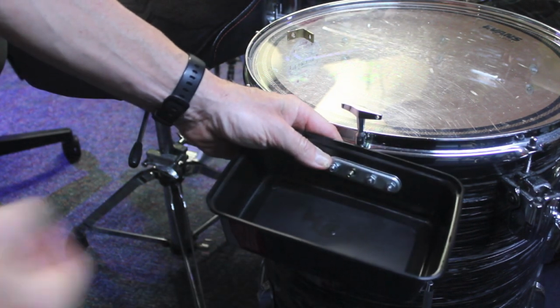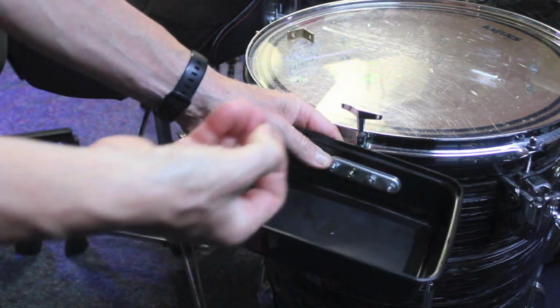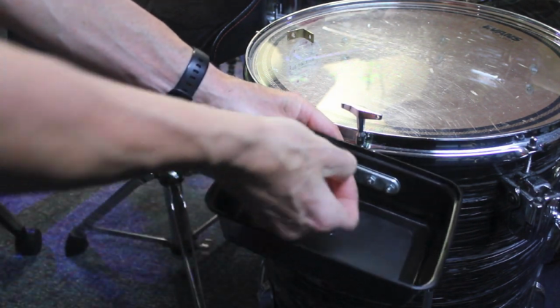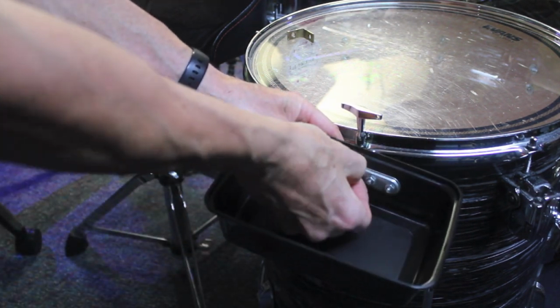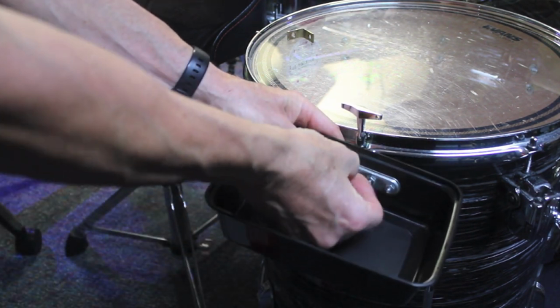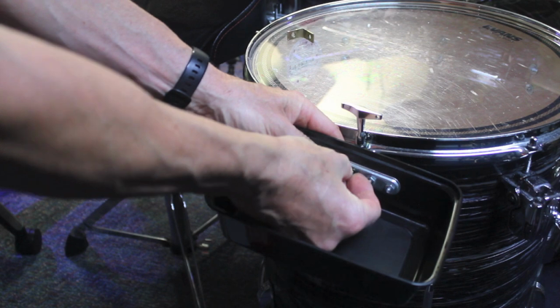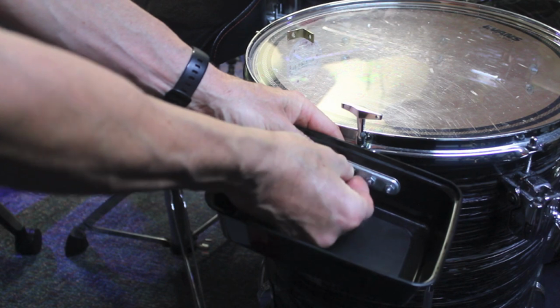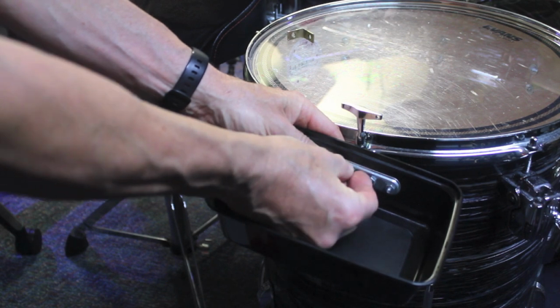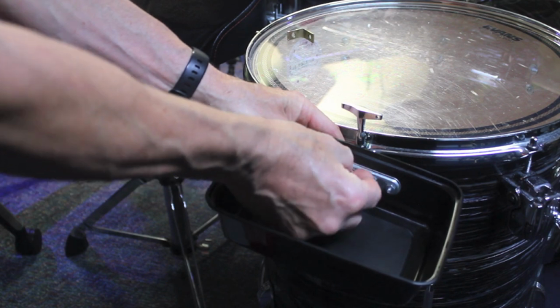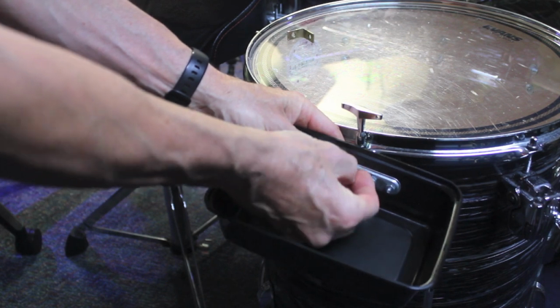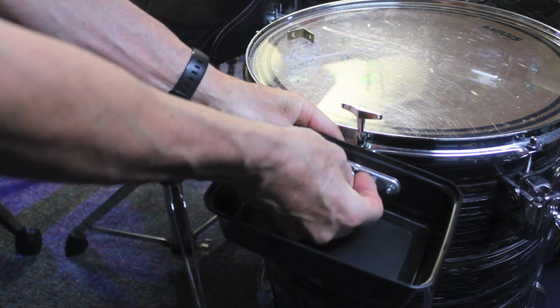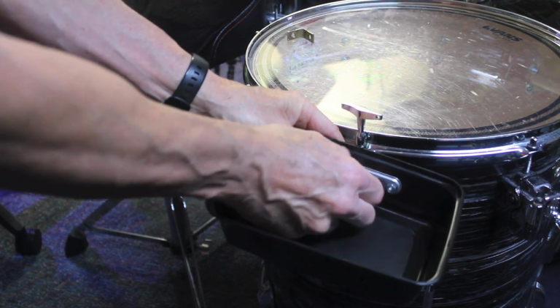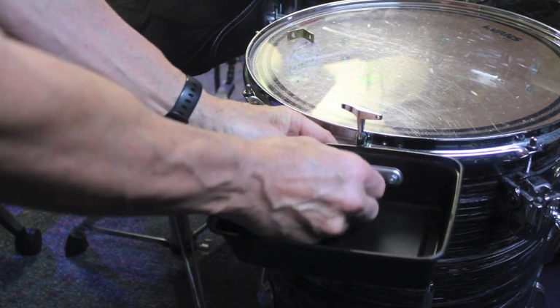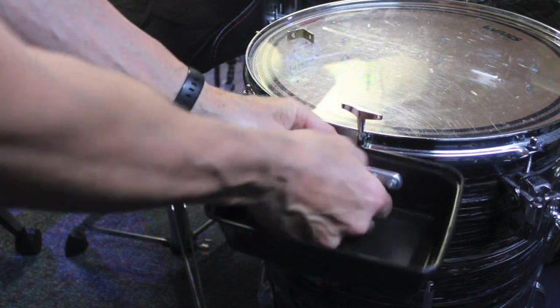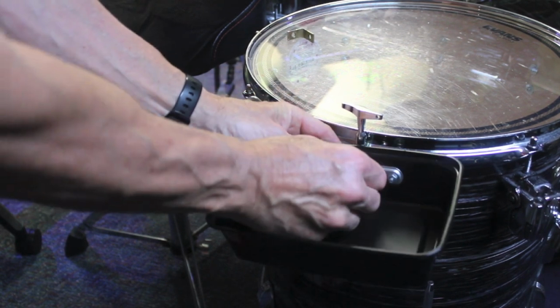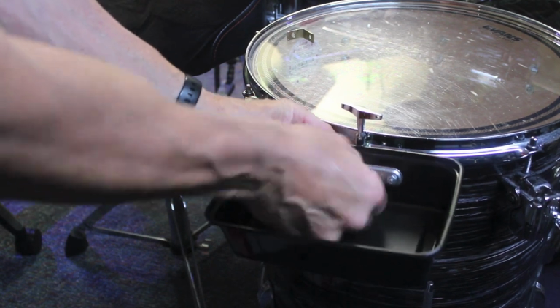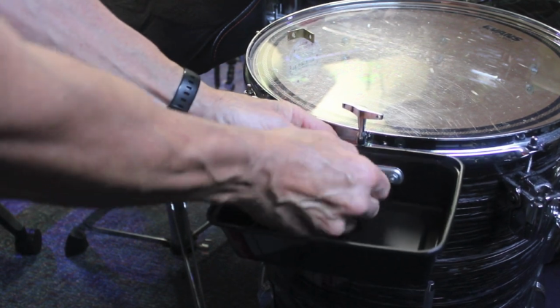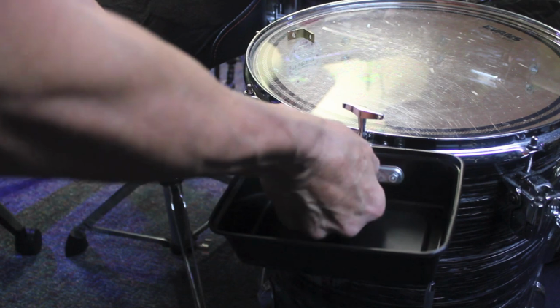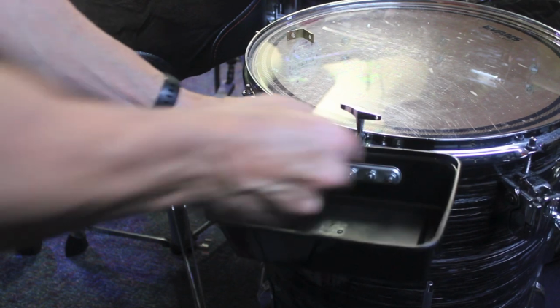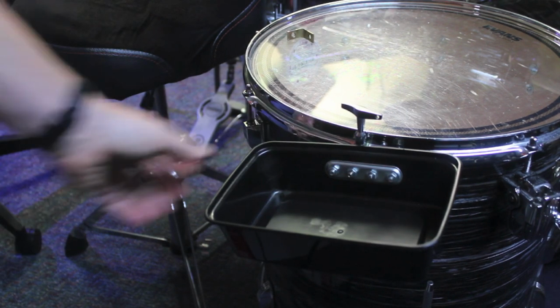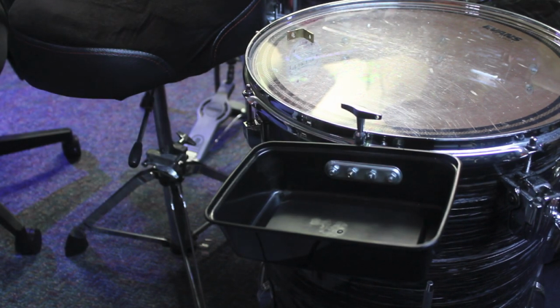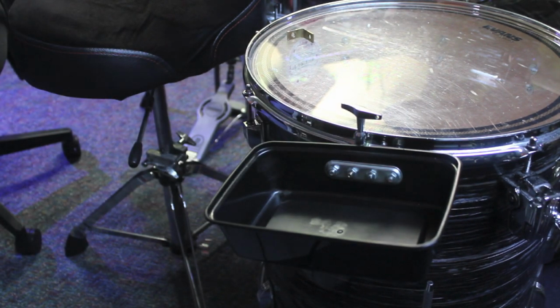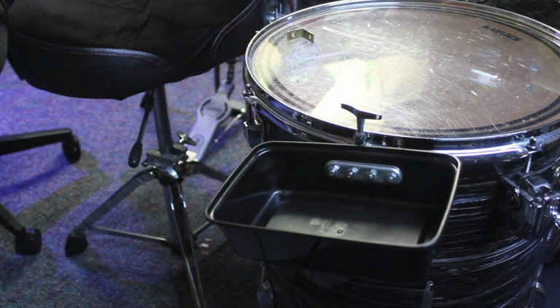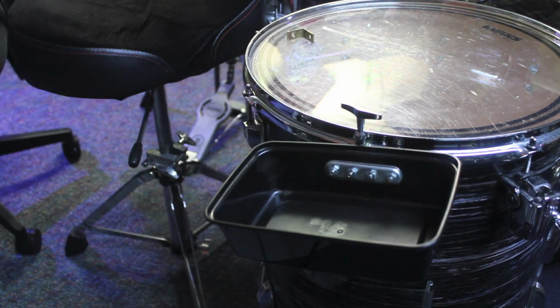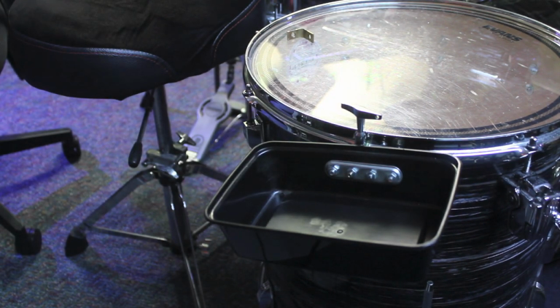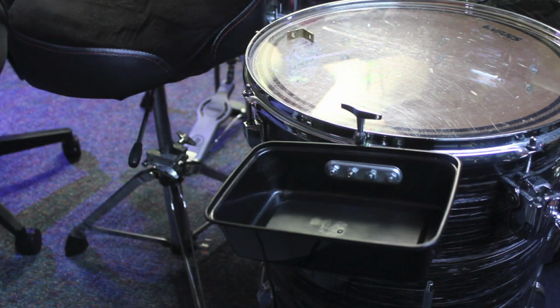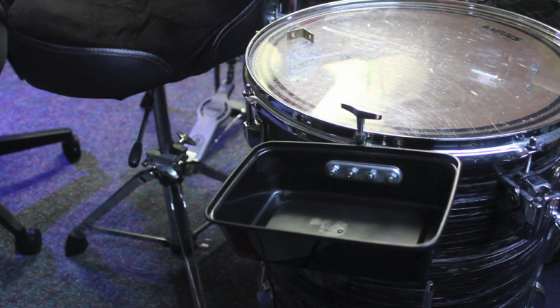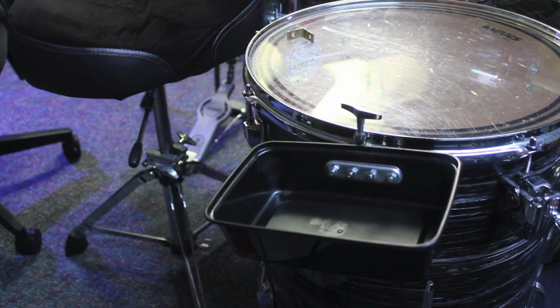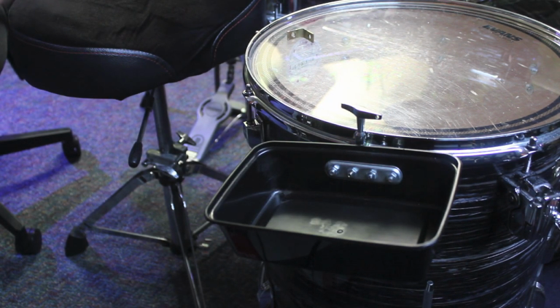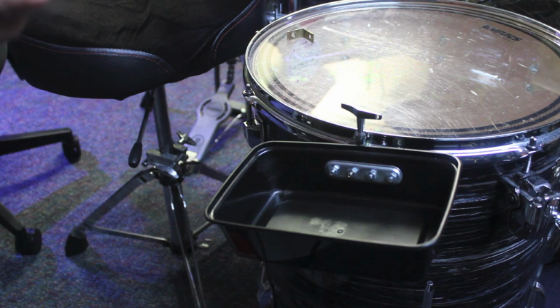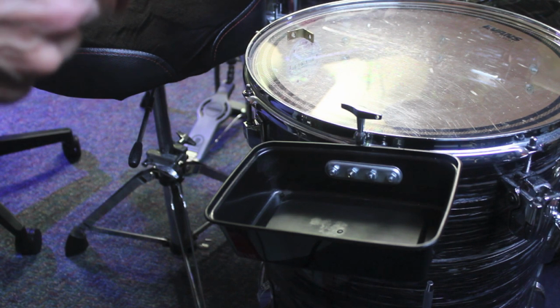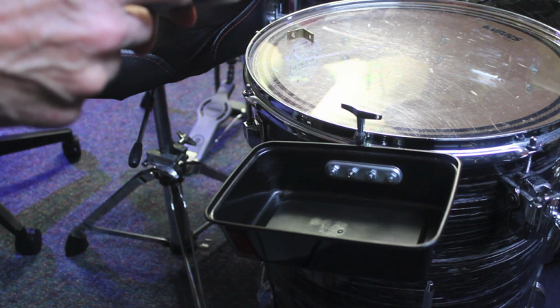Once you get that tightened down, that's pretty much it. You can hand tighten it — it'll work just fine. It holds the phone and it's in a good convenient spot.